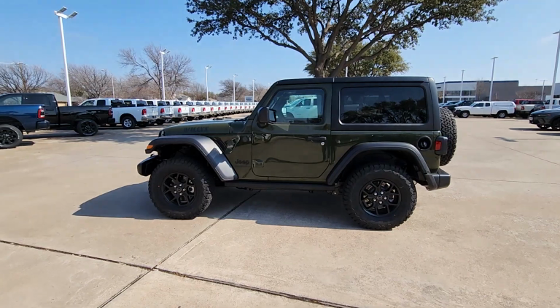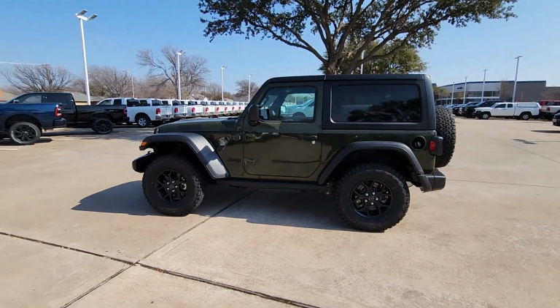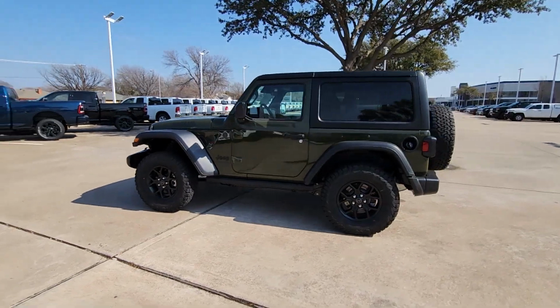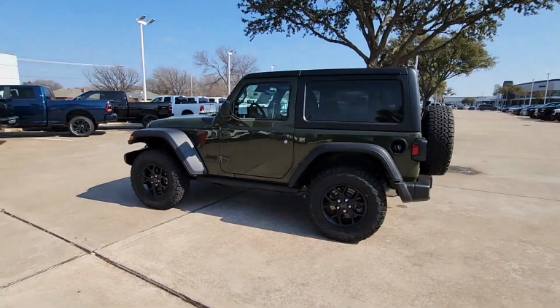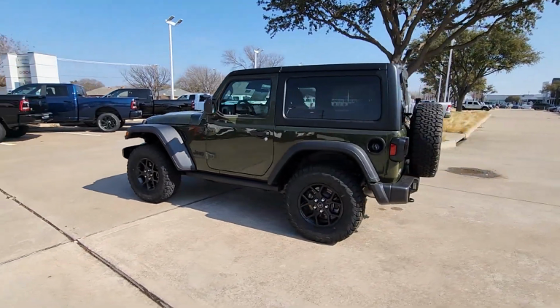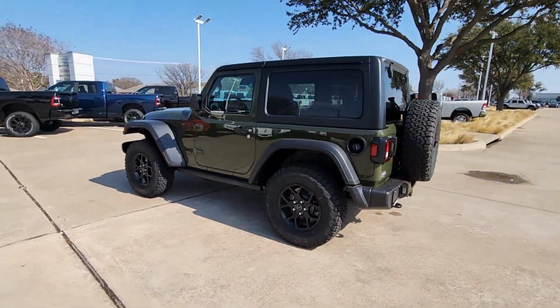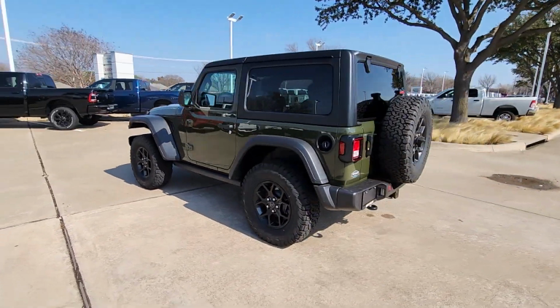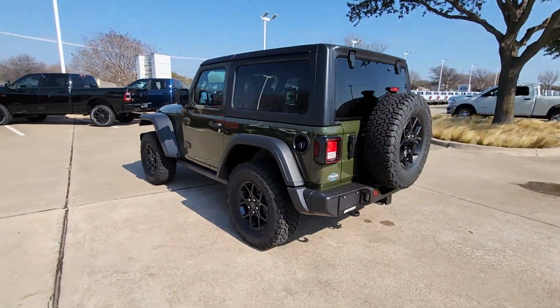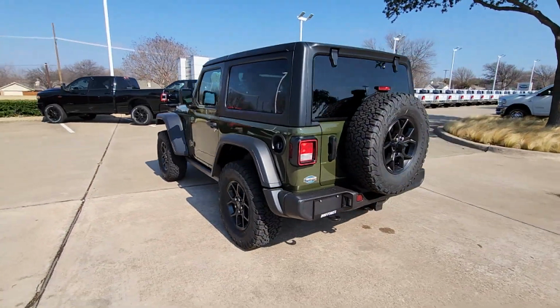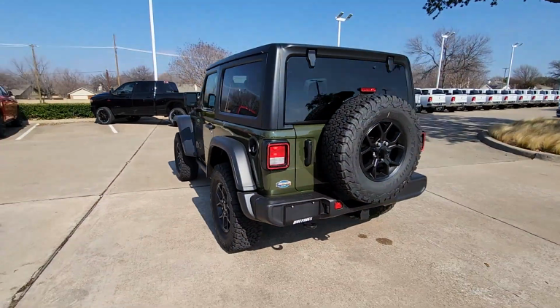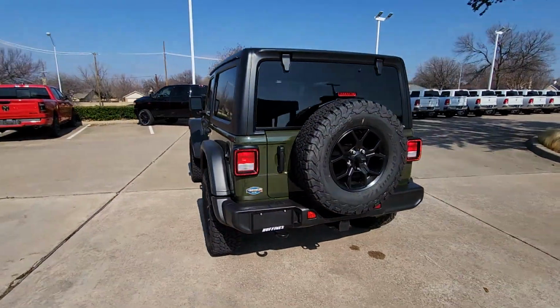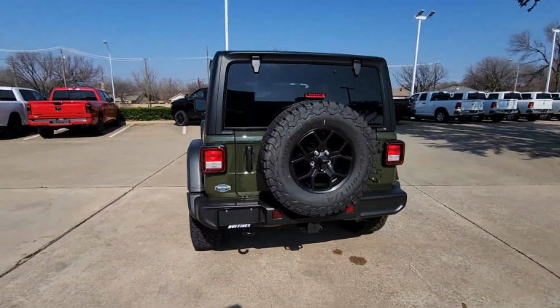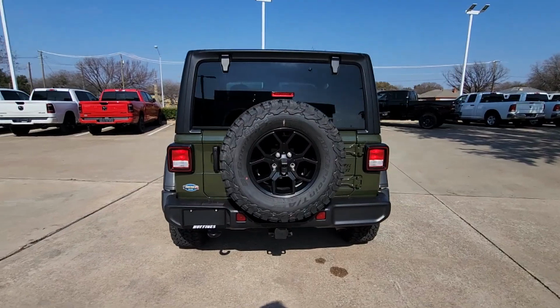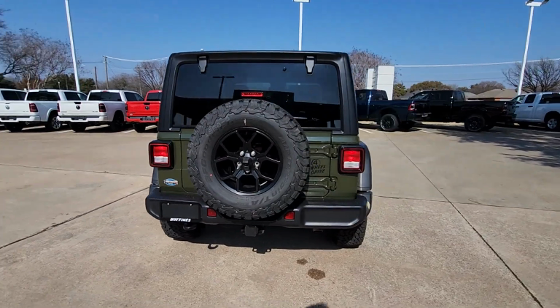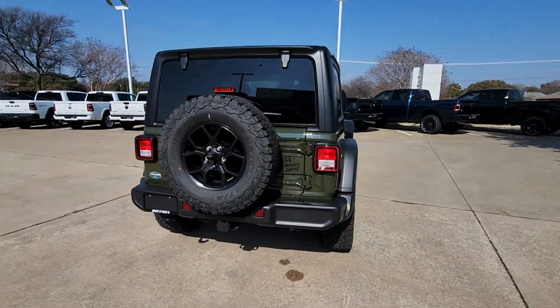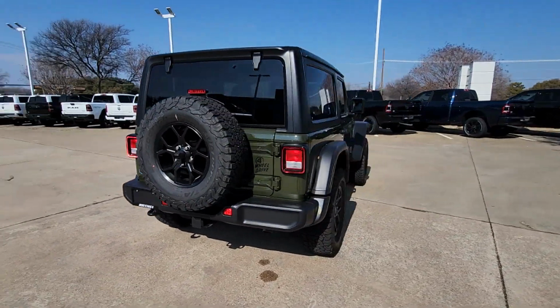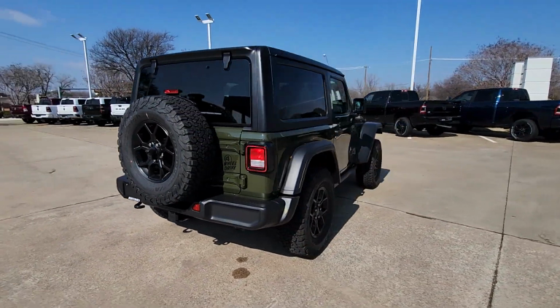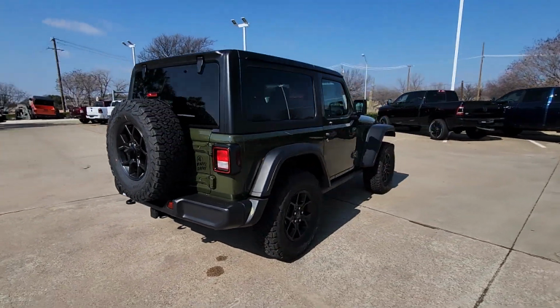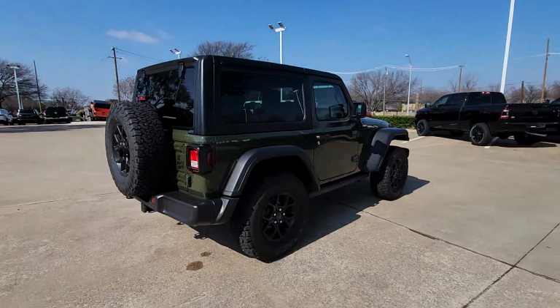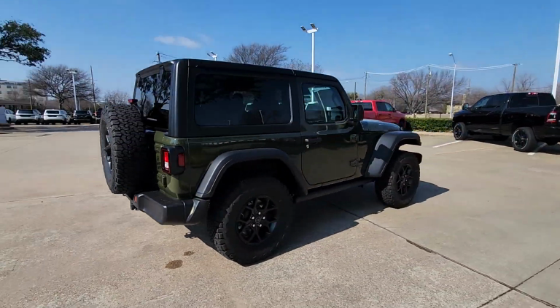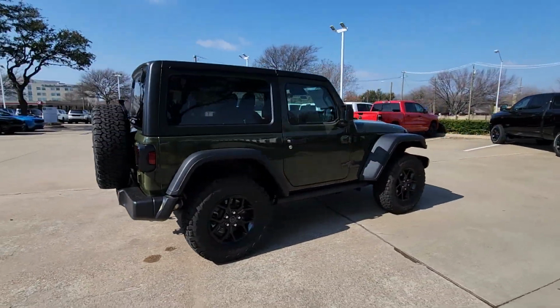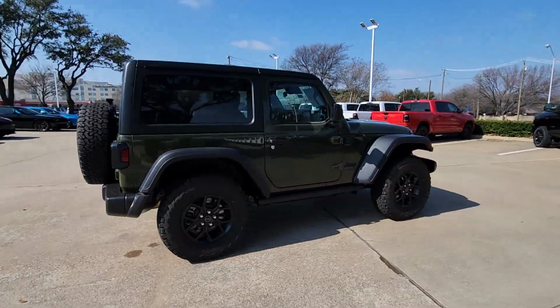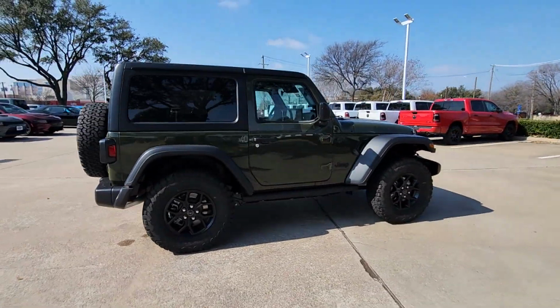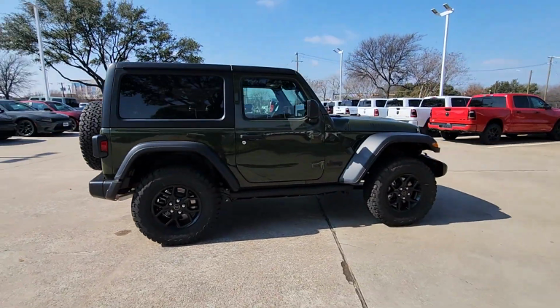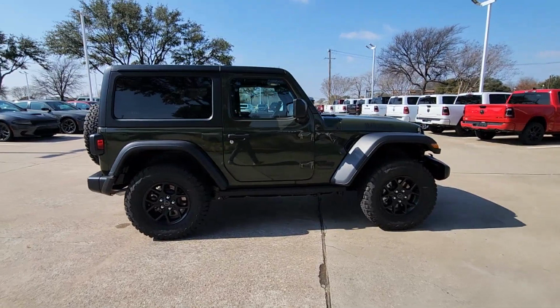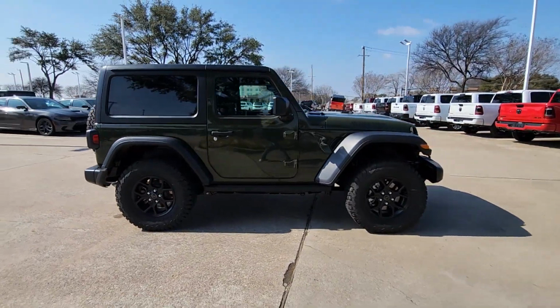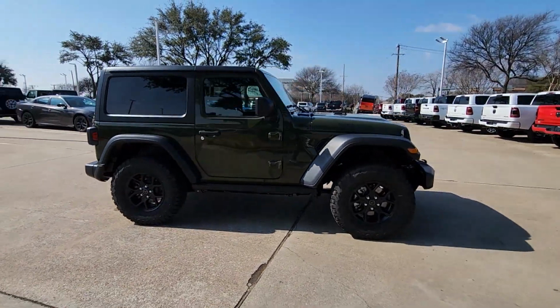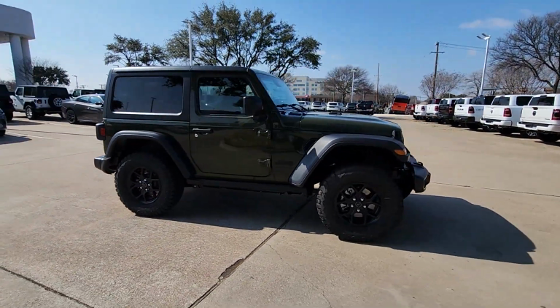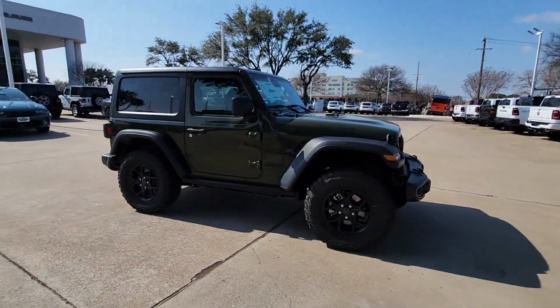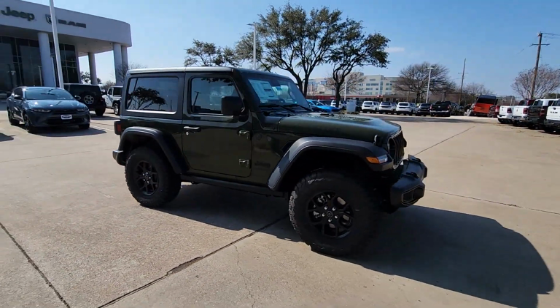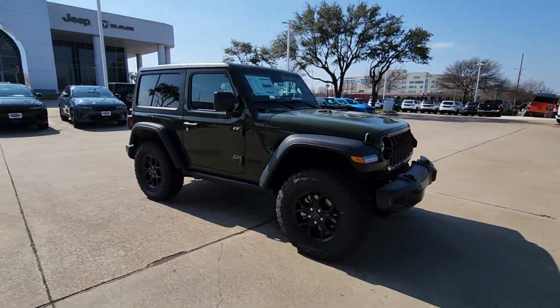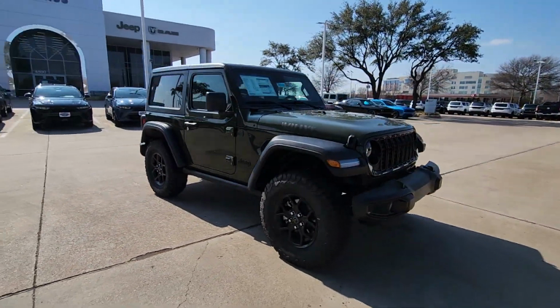Look no further than the 2024 Jeep Wrangler — the rugged and iconic, adventure-loving, four-wheel-drive, open-air SUV with the power and capabilities you need for your outdoor lifestyle.